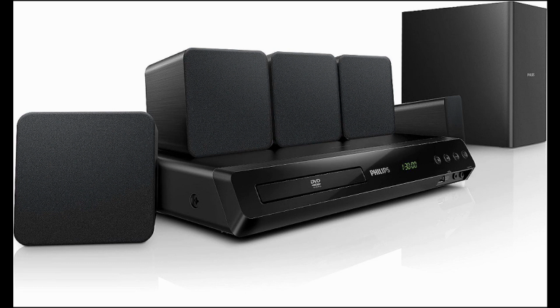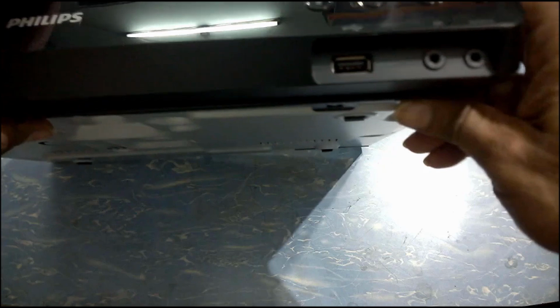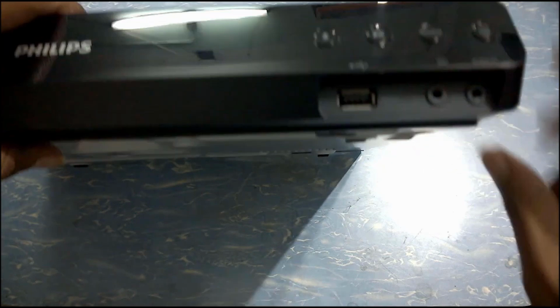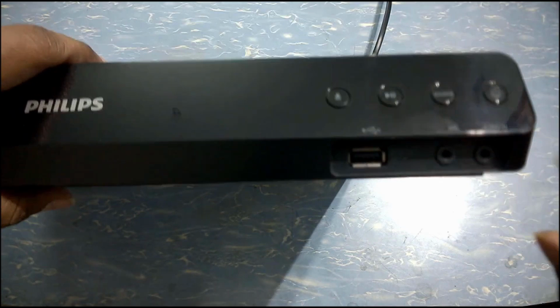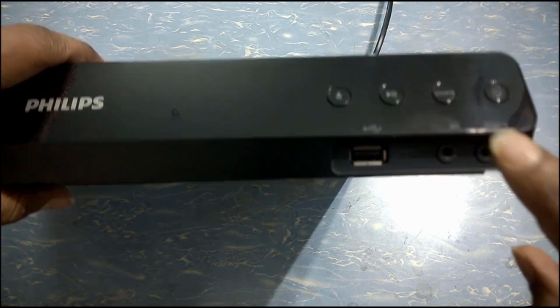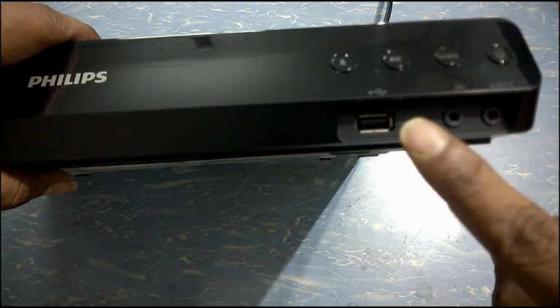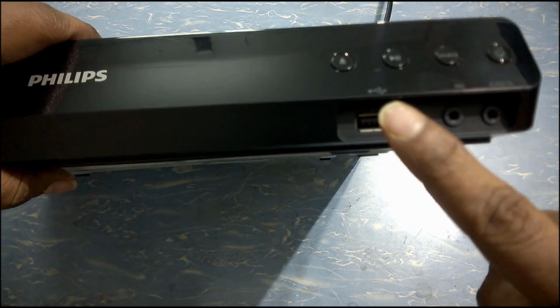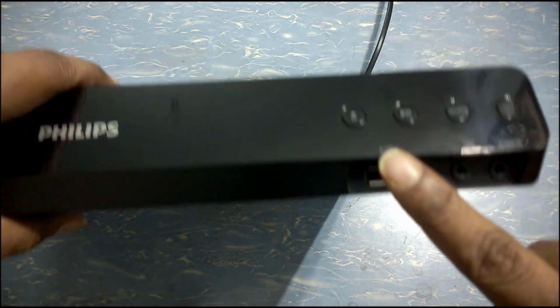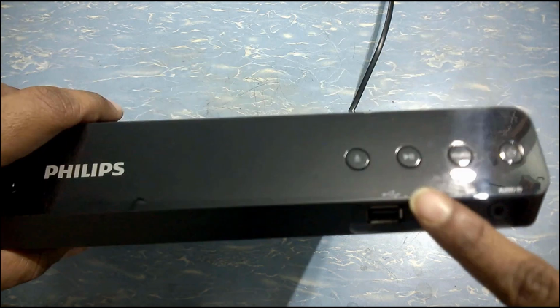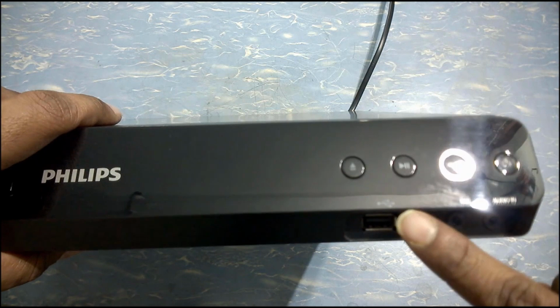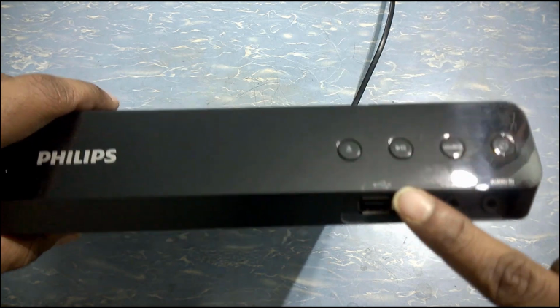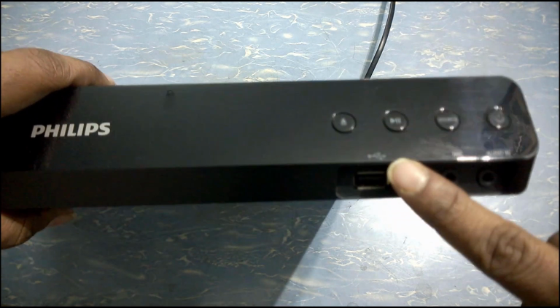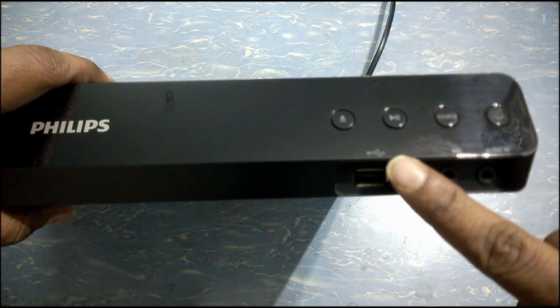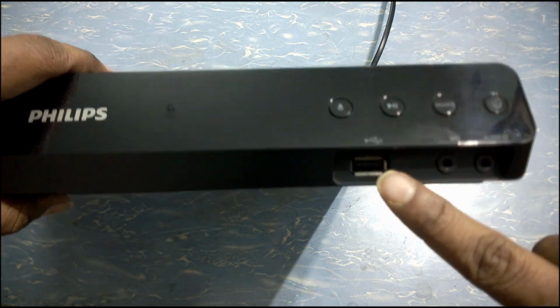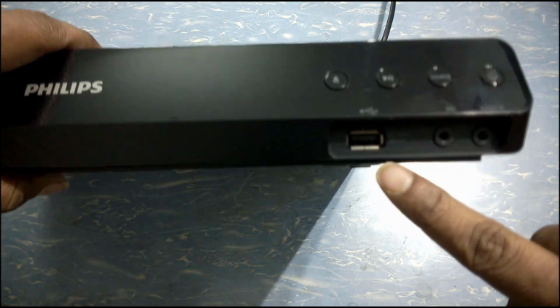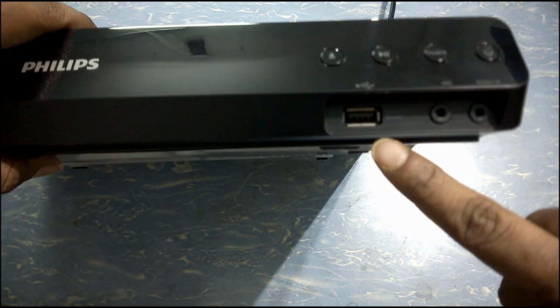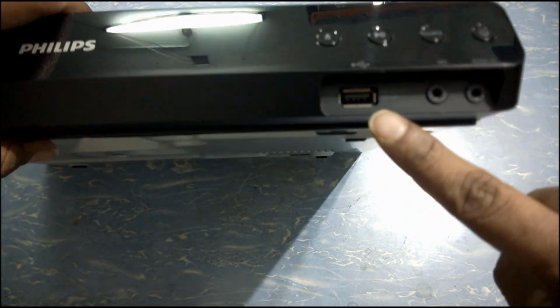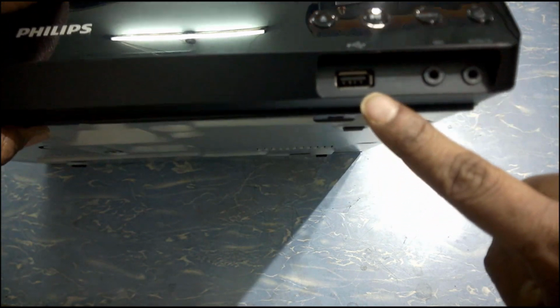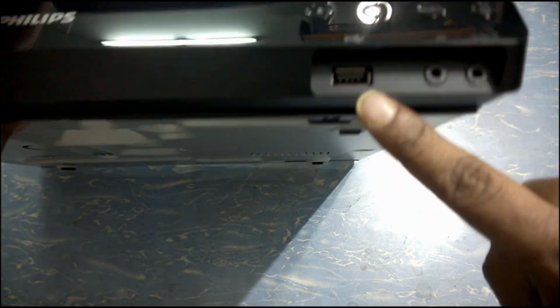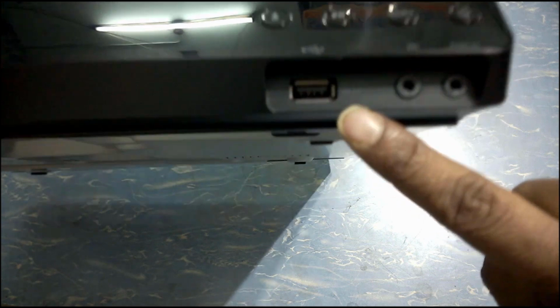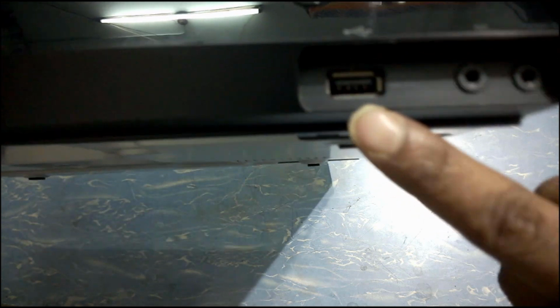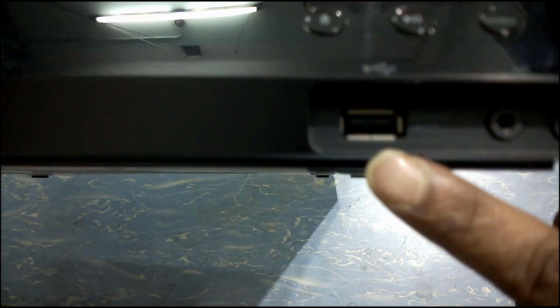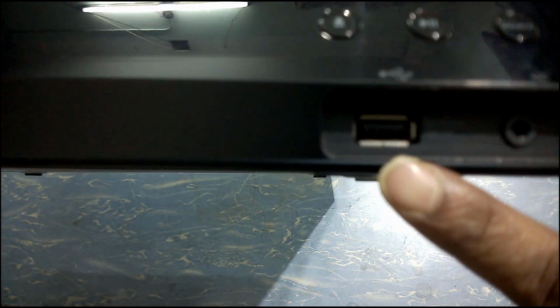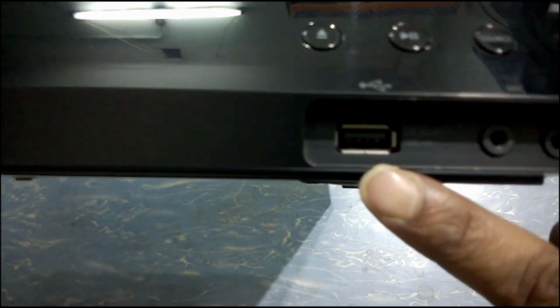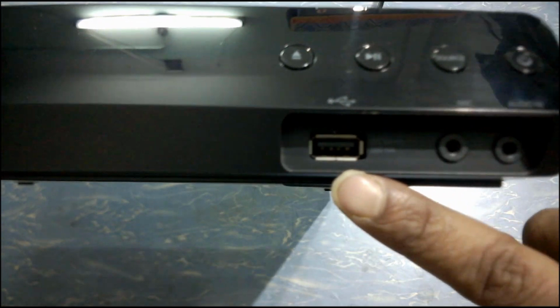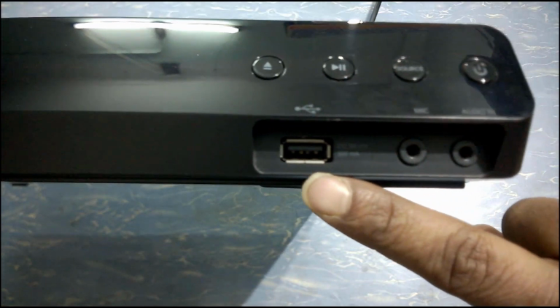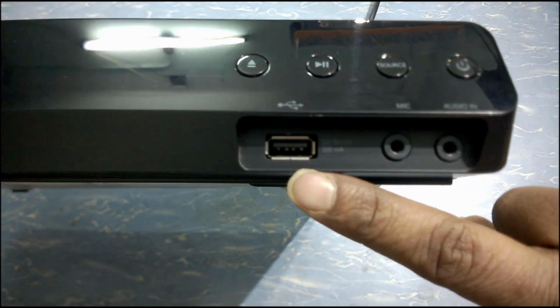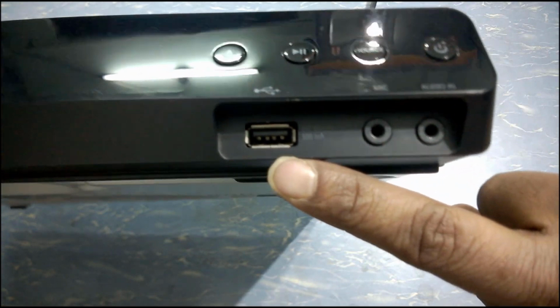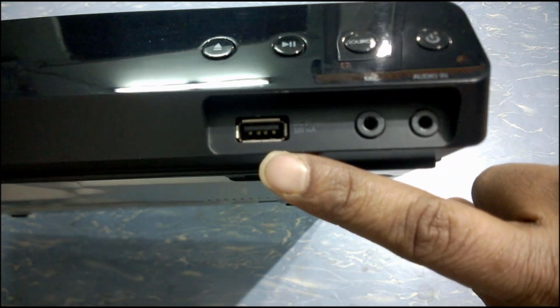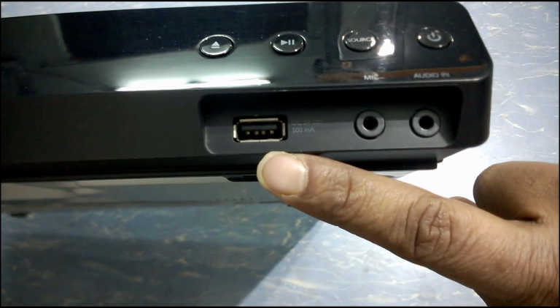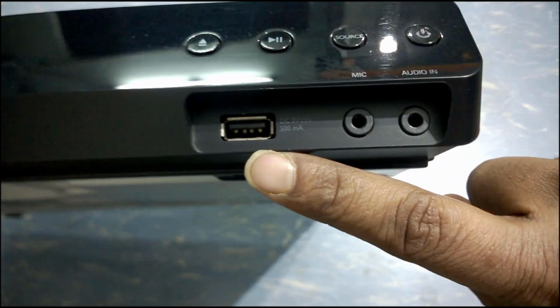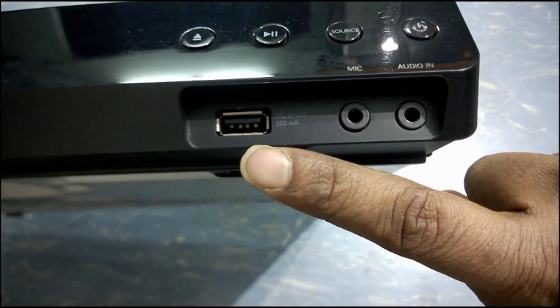This theater system comes with a number of input facilities like USB, microphone input for karaoke, and a 3.5mm audio input socket for any kind of mobile device connectivity.